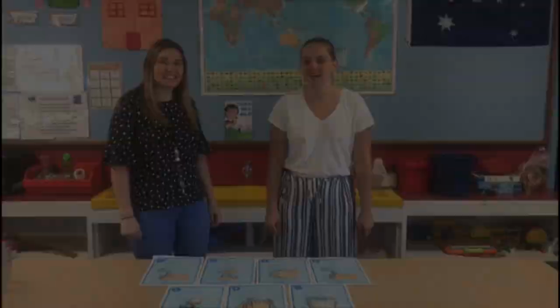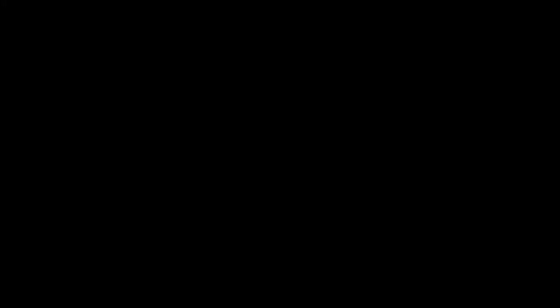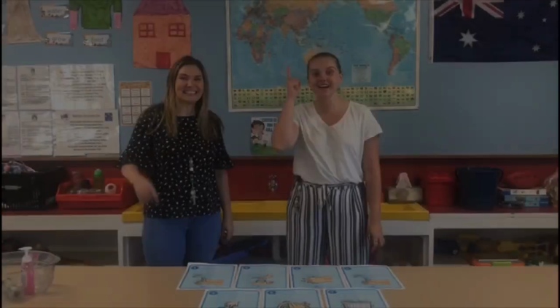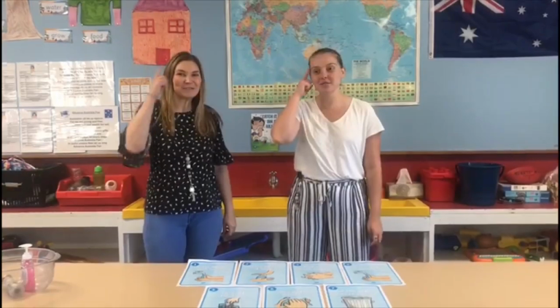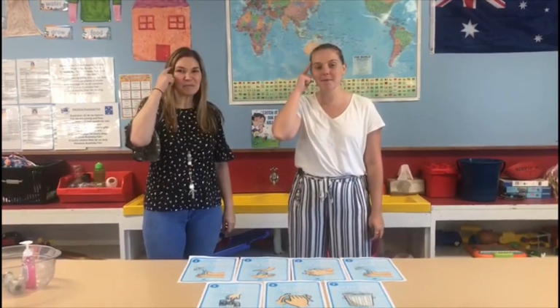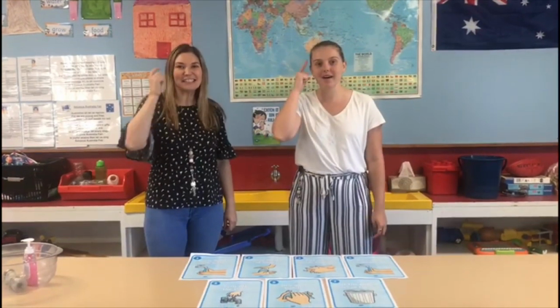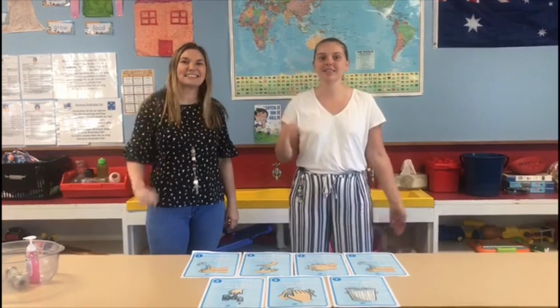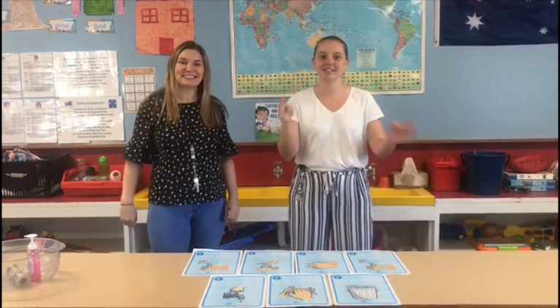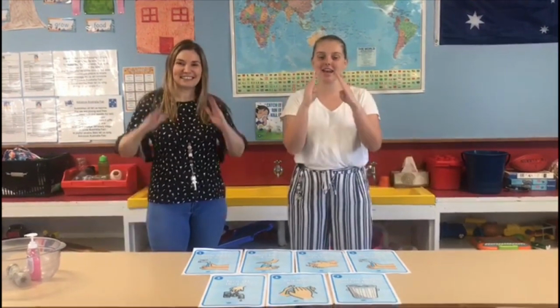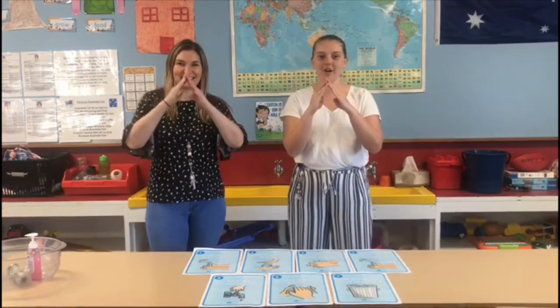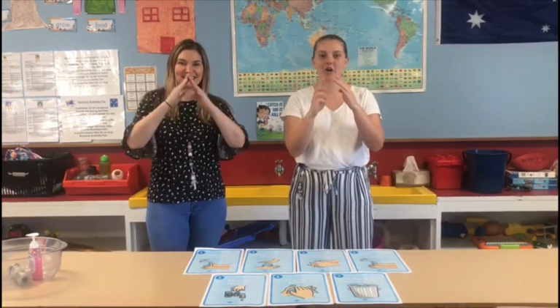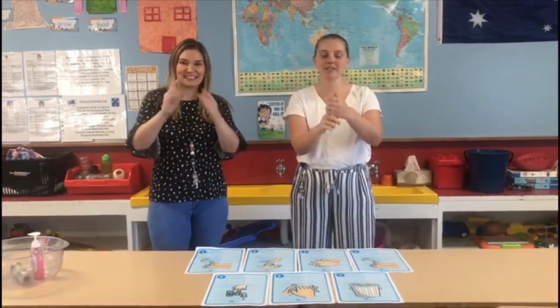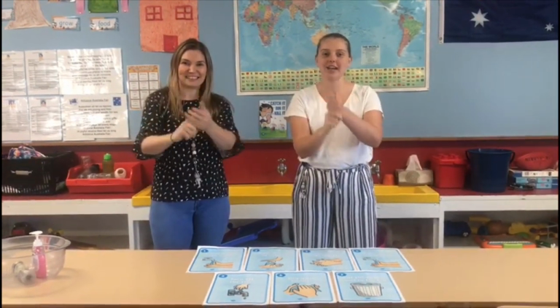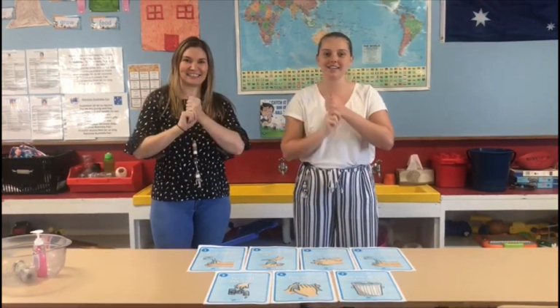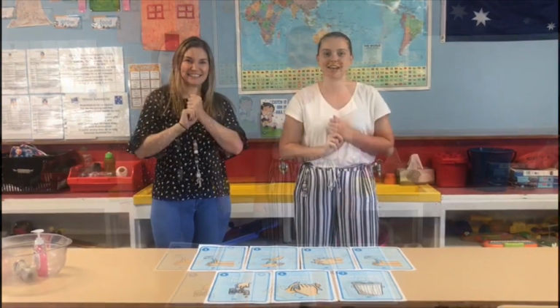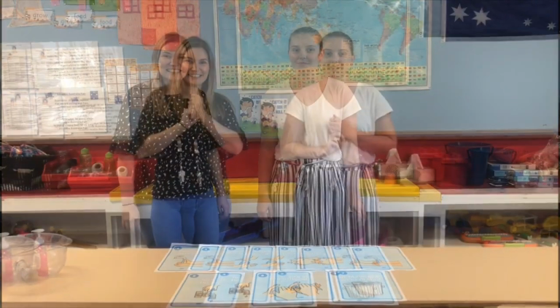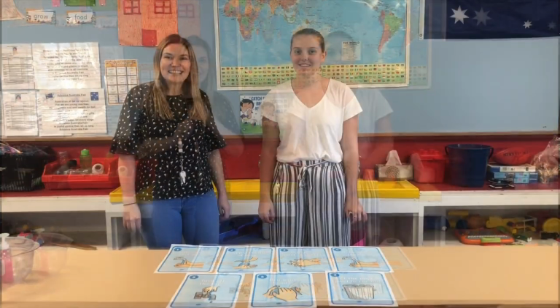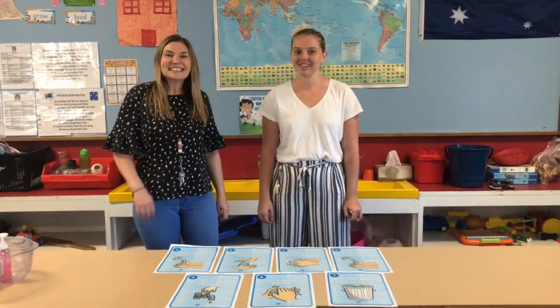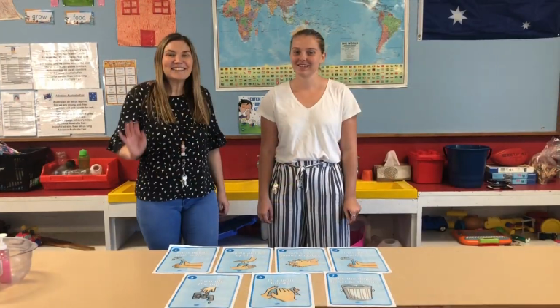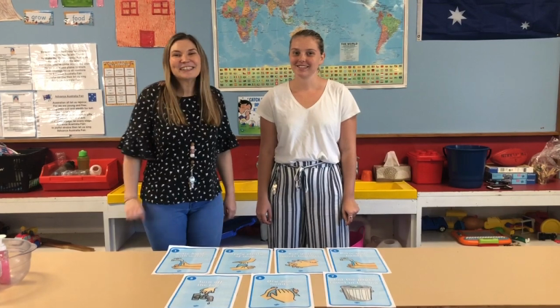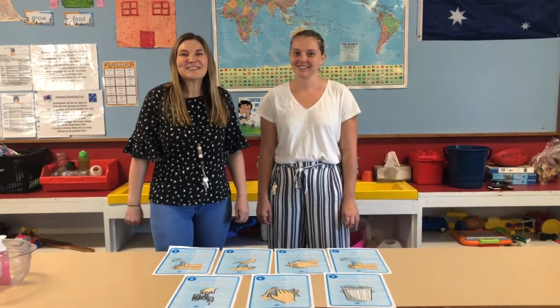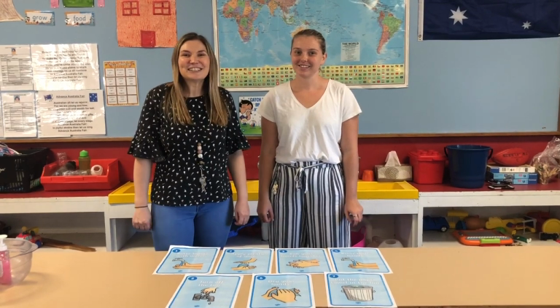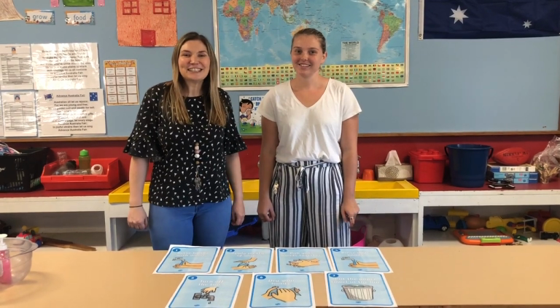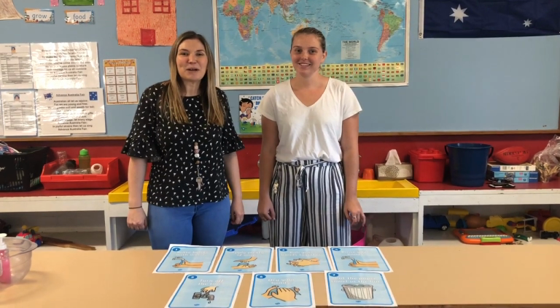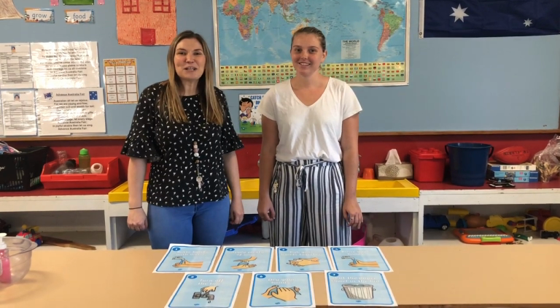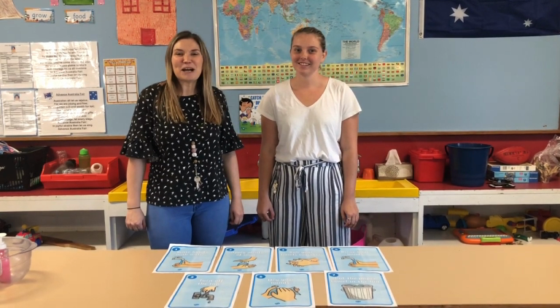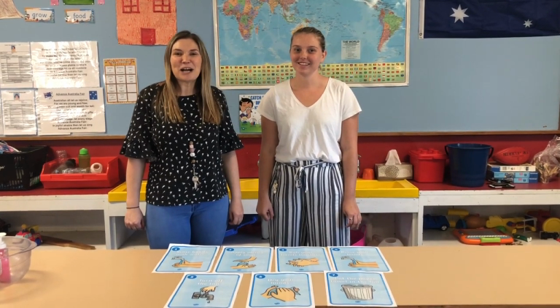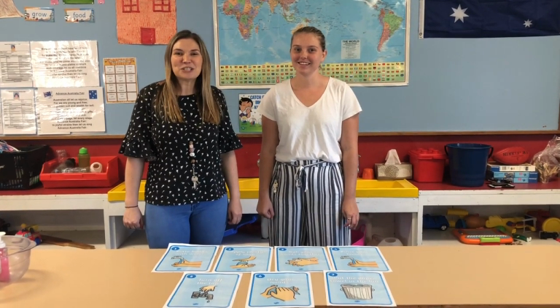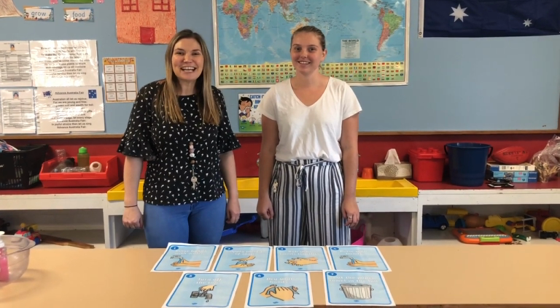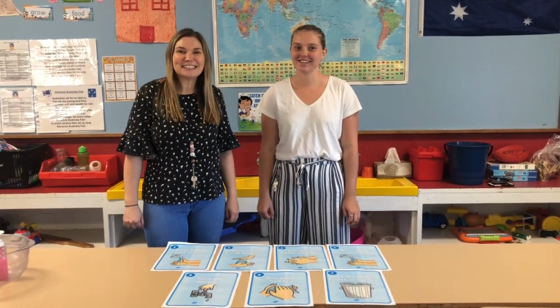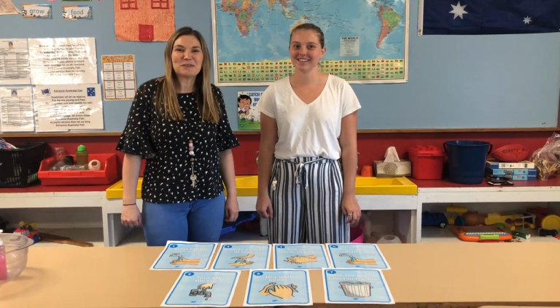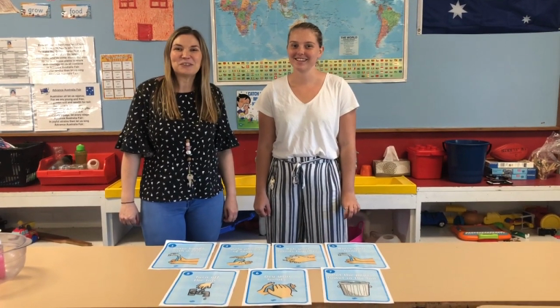Let us remember that staying at home is staying safe. Today we're going to be doing a science experiment about why washing hands is so important.